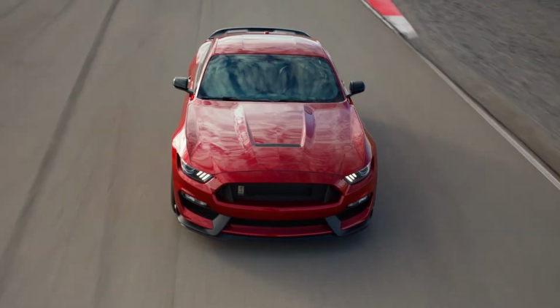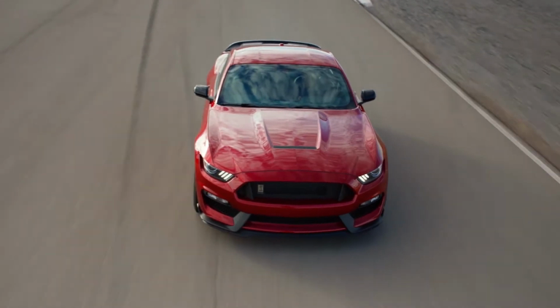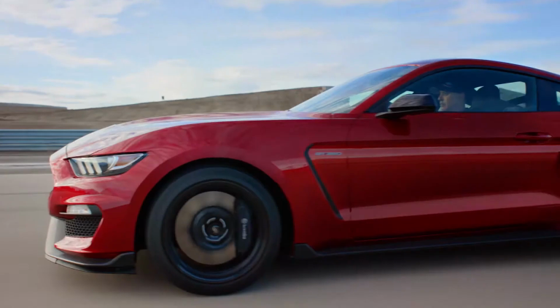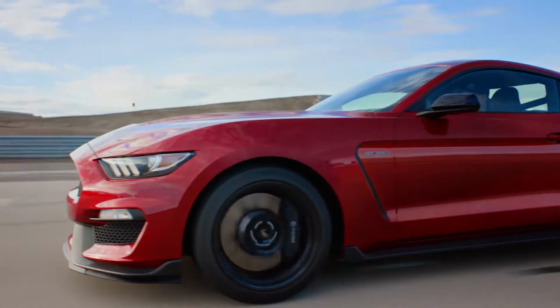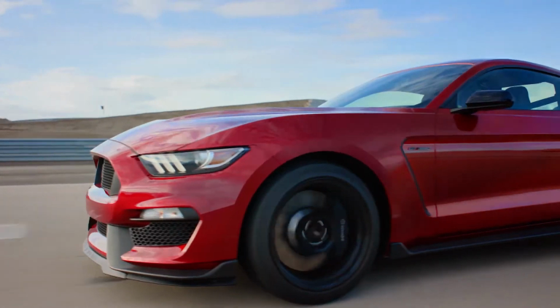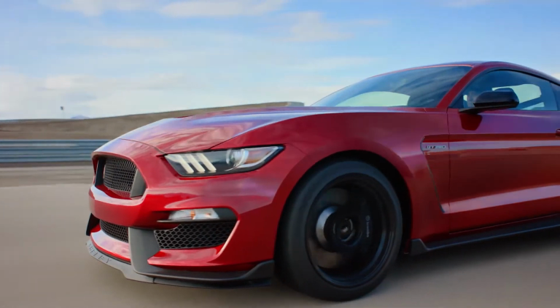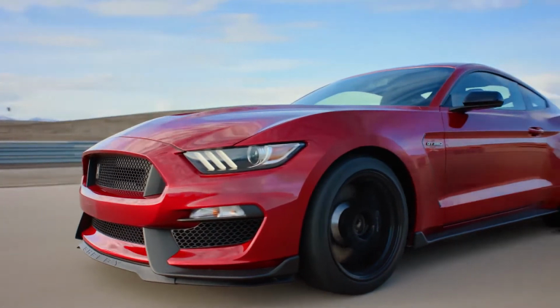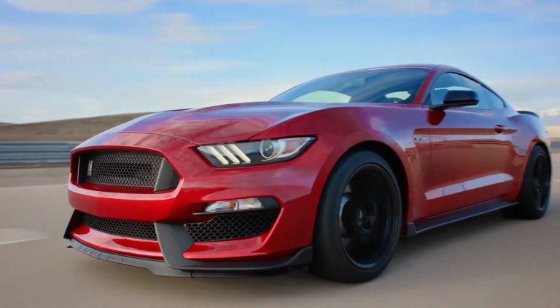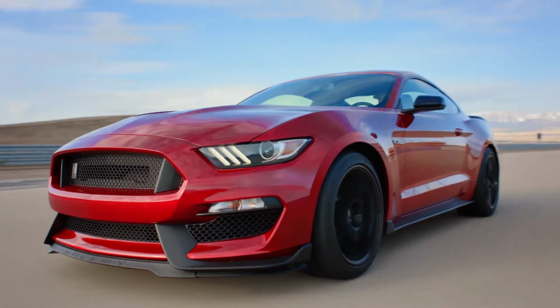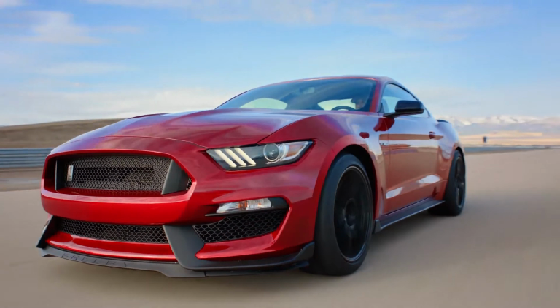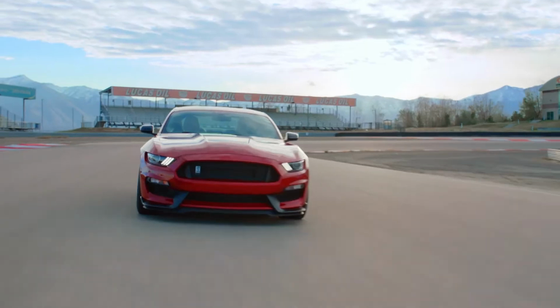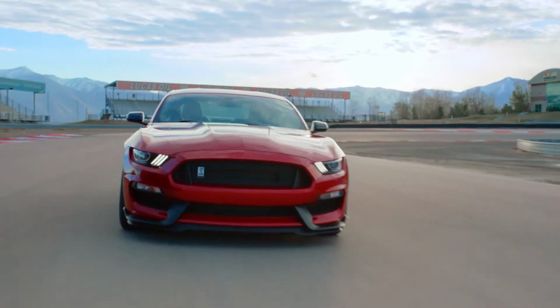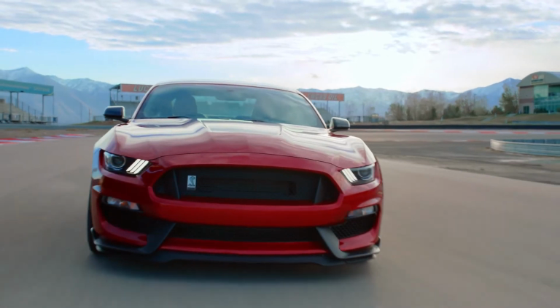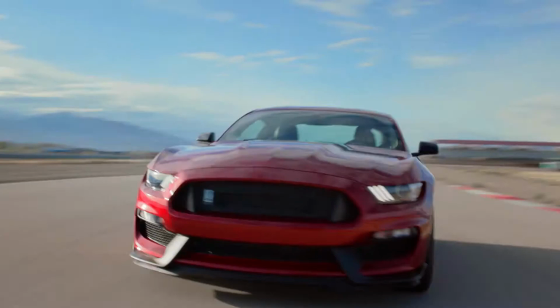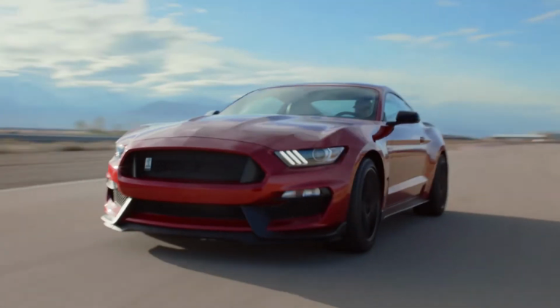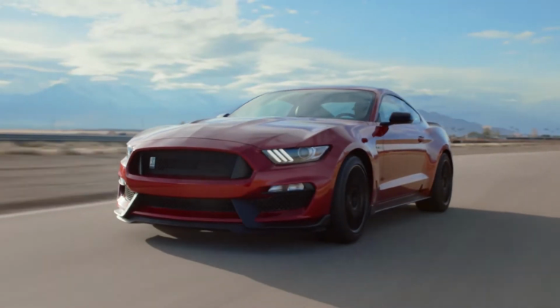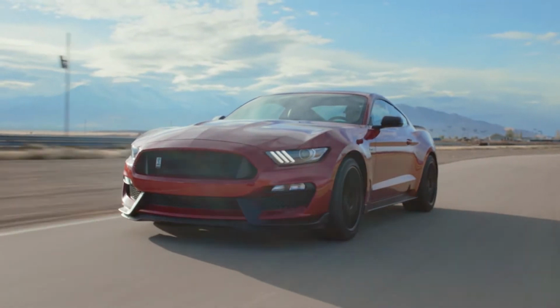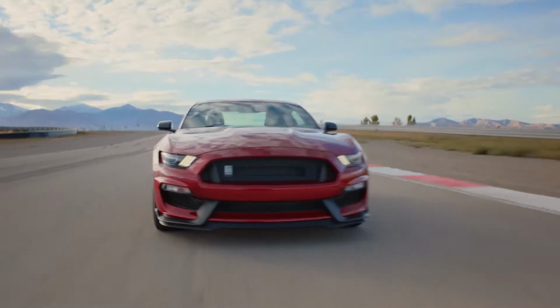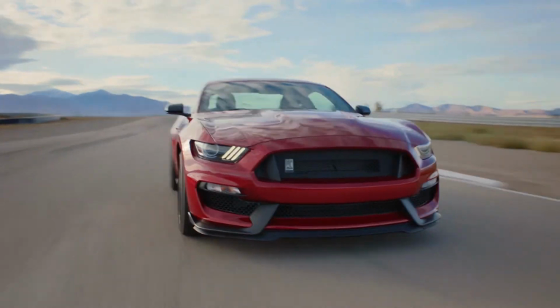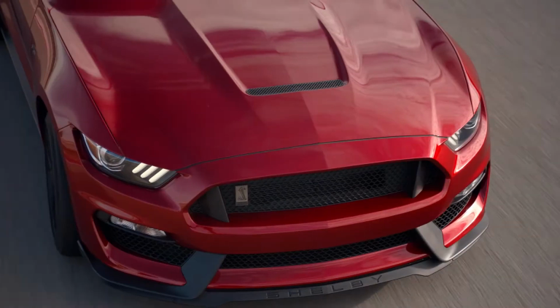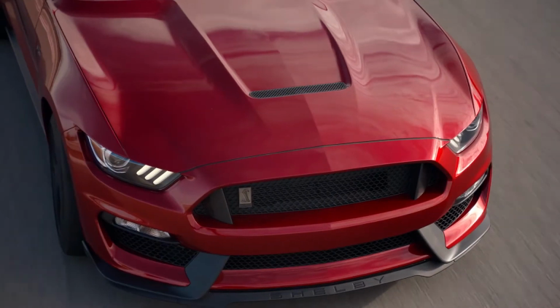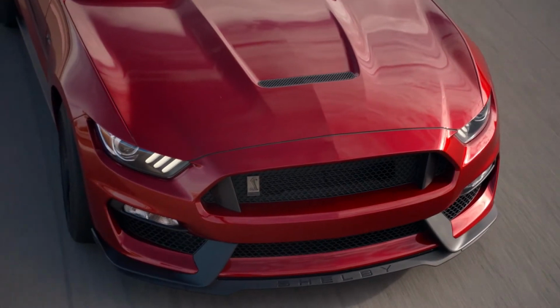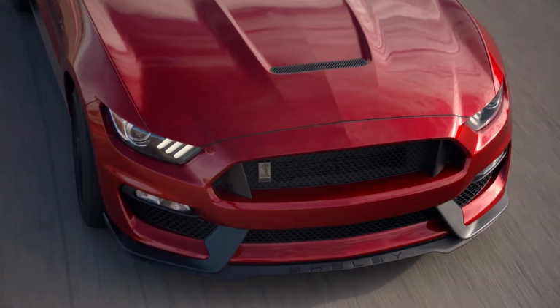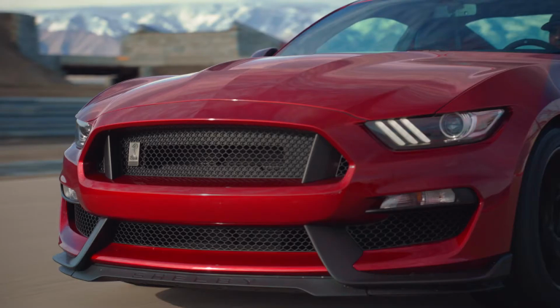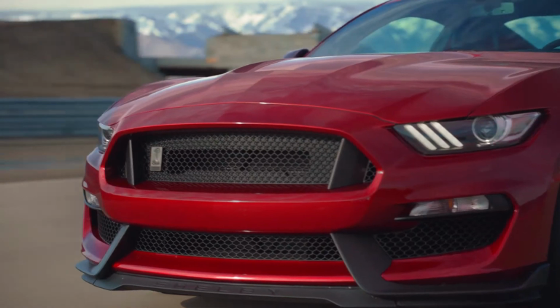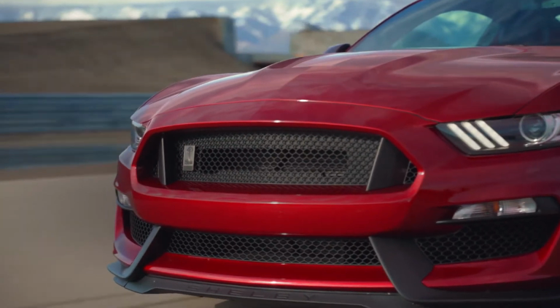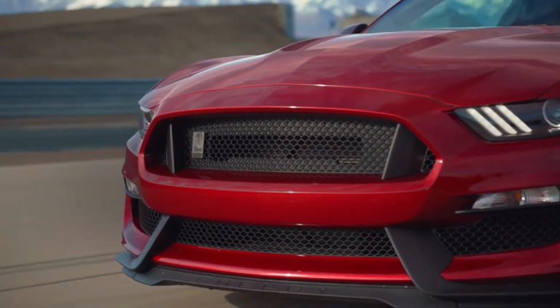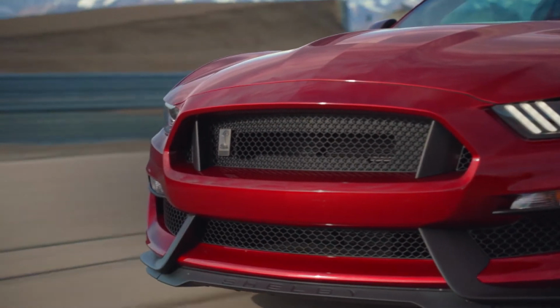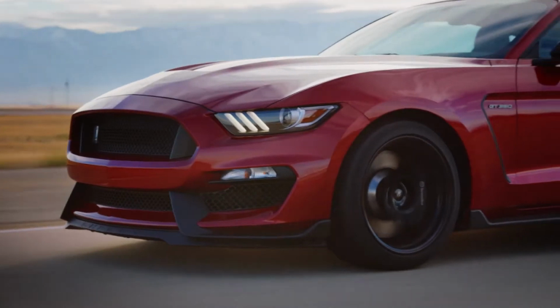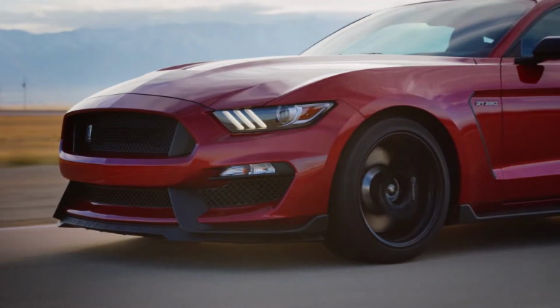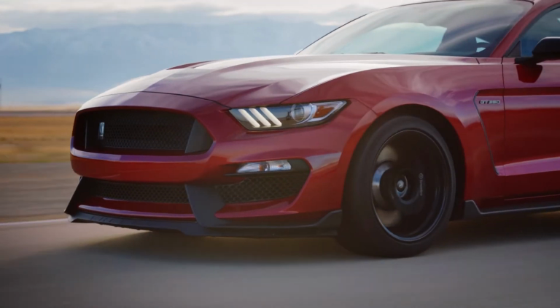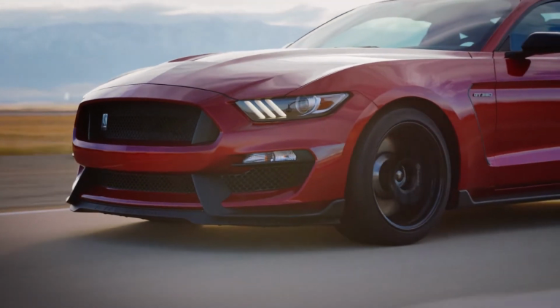Its overall height is up to two inches lower than the Mustang GT to enhance its road-hugging dynamic qualities, and all bodywork from the windshield forward is unique to the GT350.